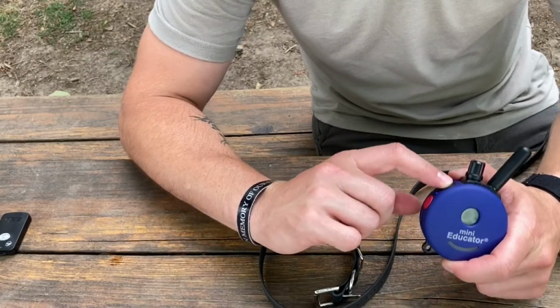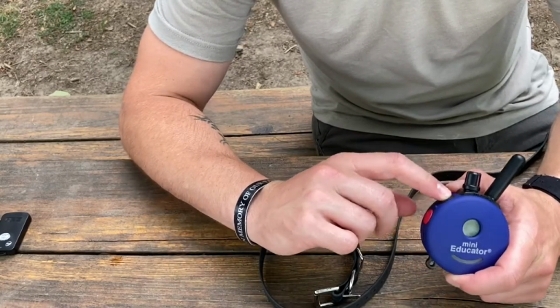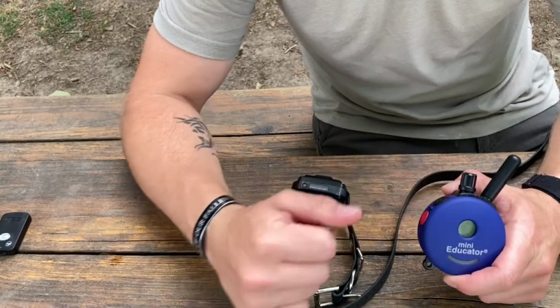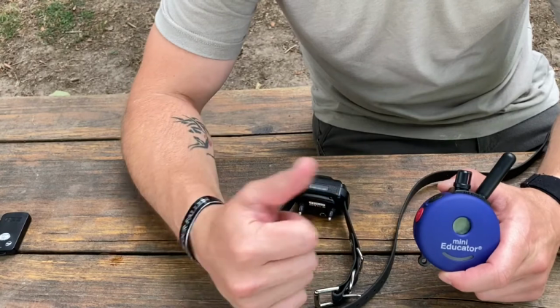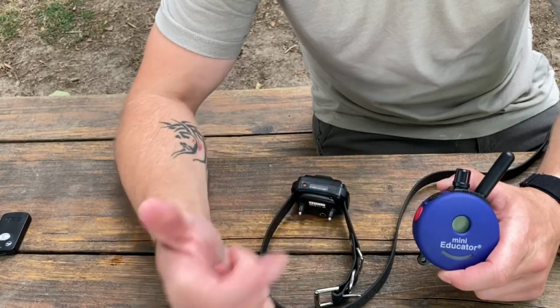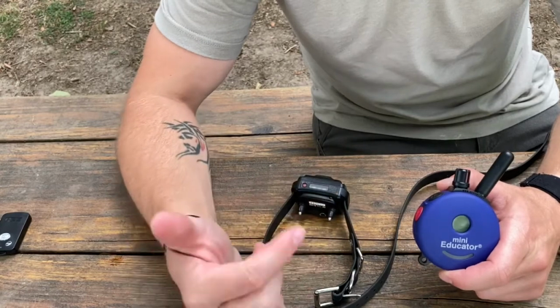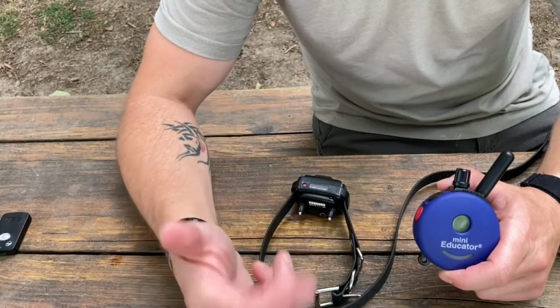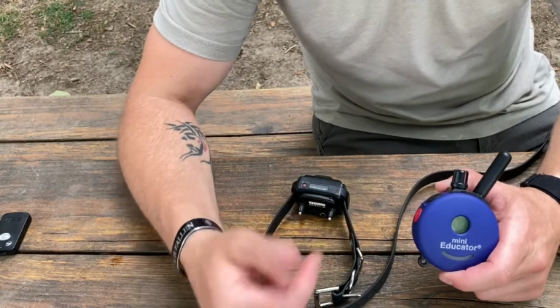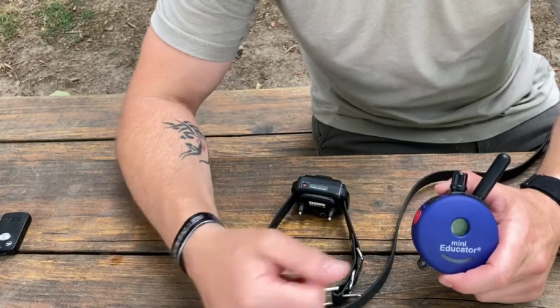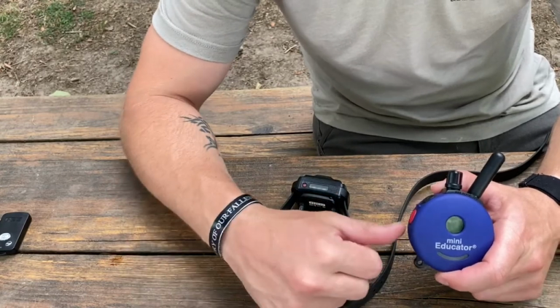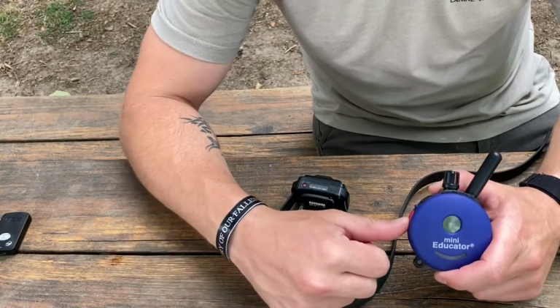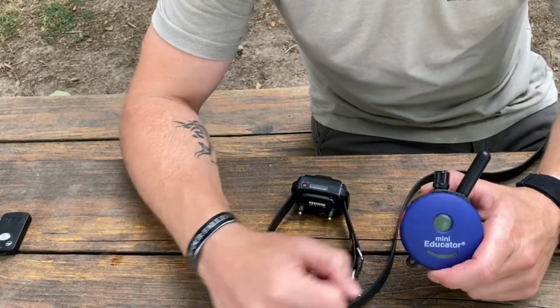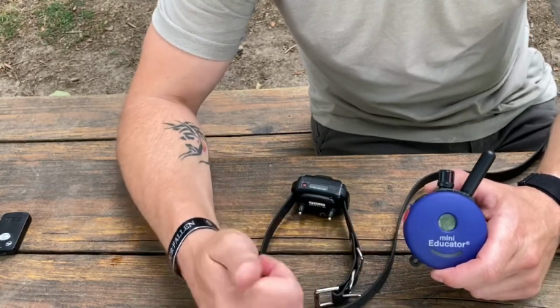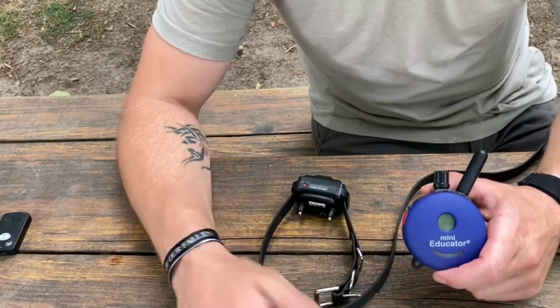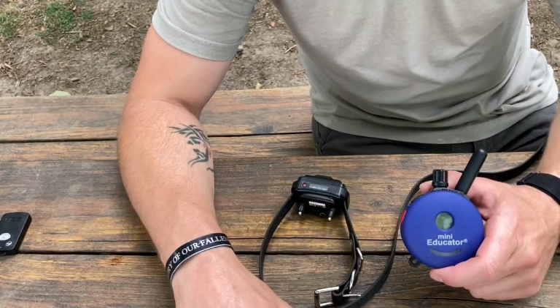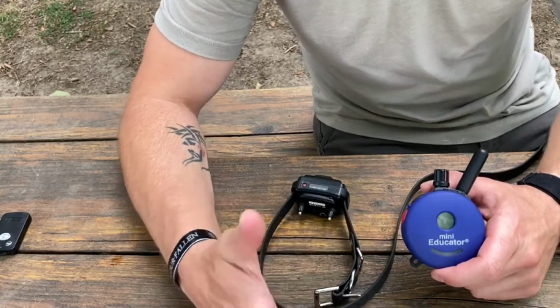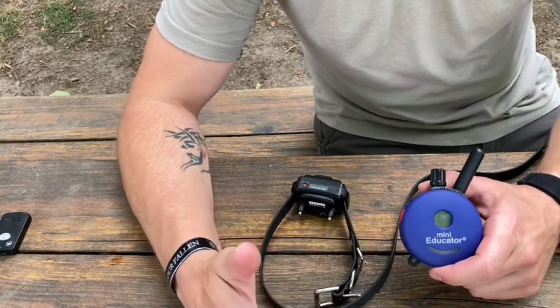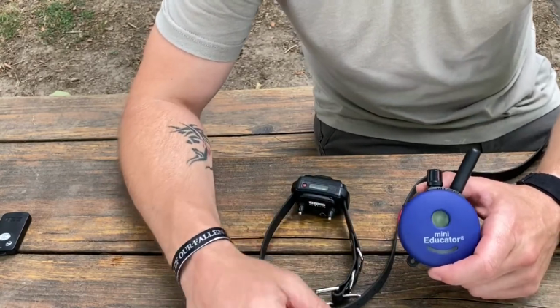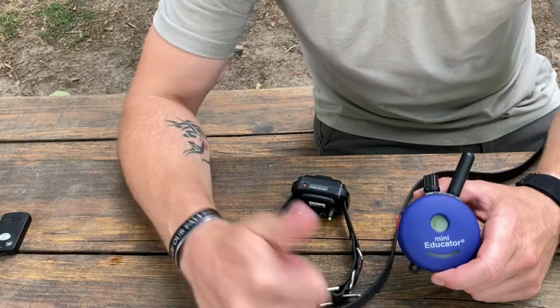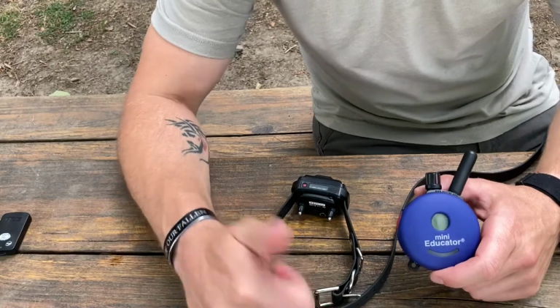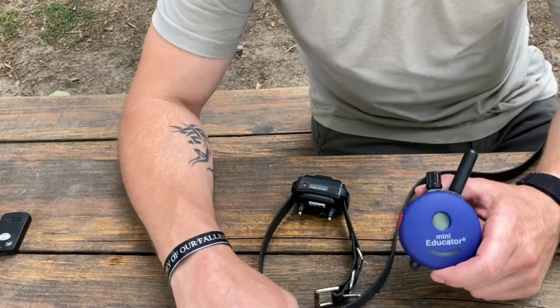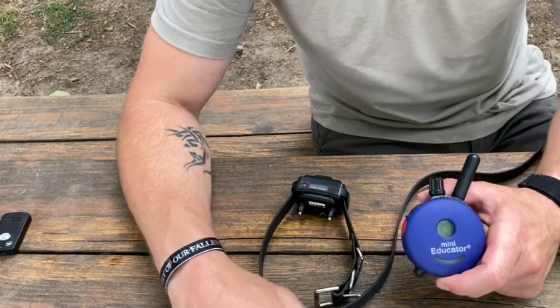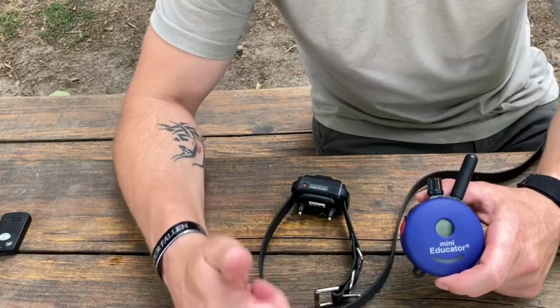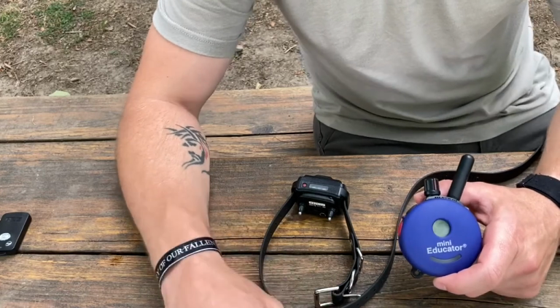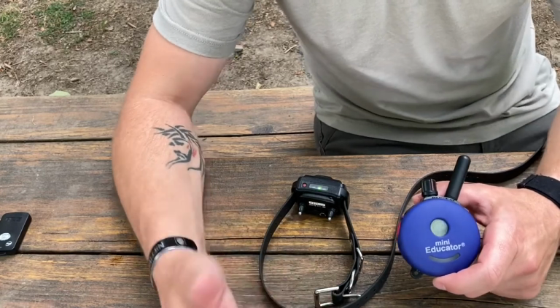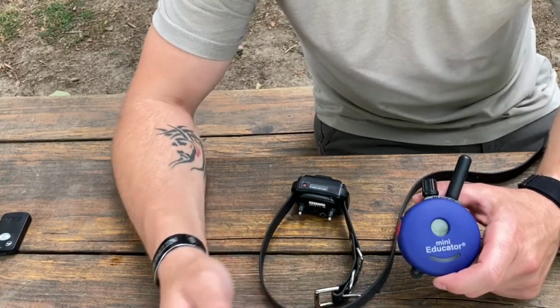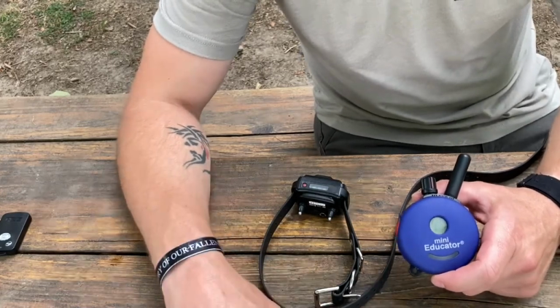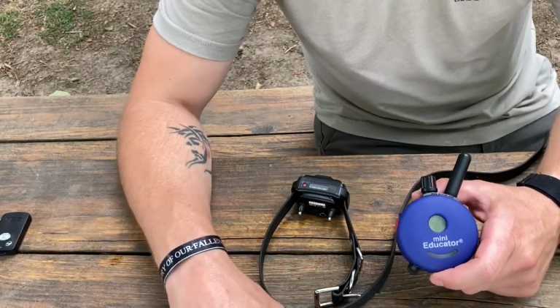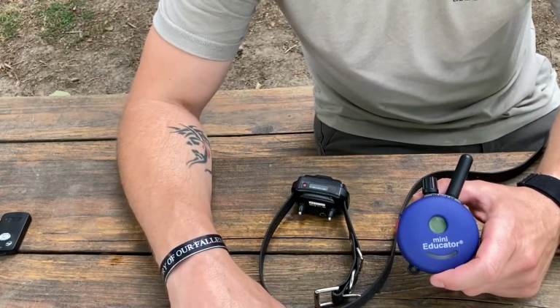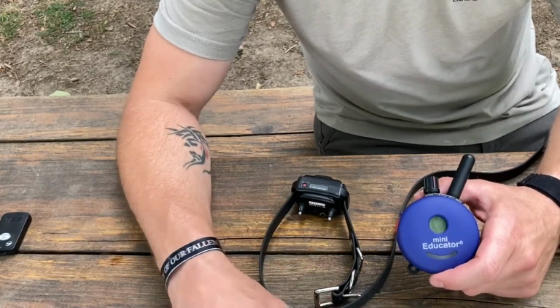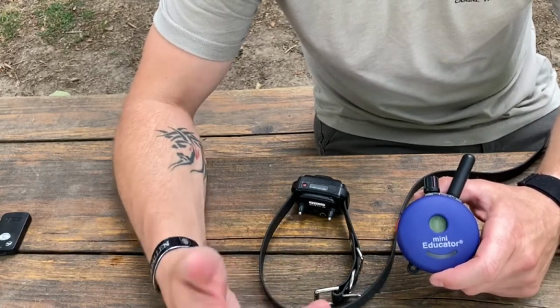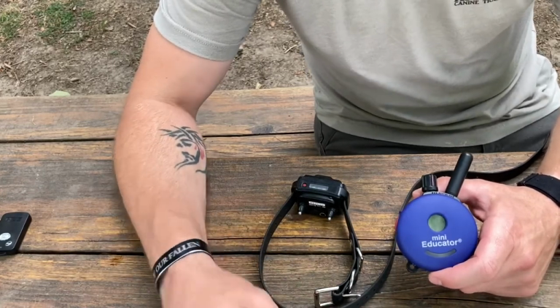If the dog is not paying attention to something, you can hit the red button. It gives you a boost of five points, so it goes up five and gives a little higher stimulation to get the dog's attention.